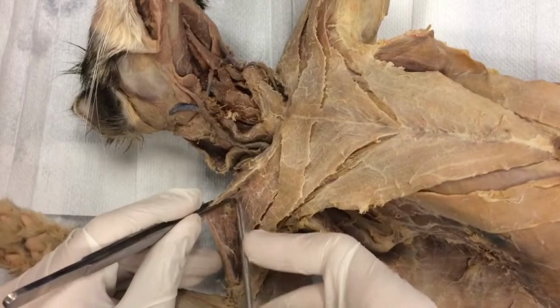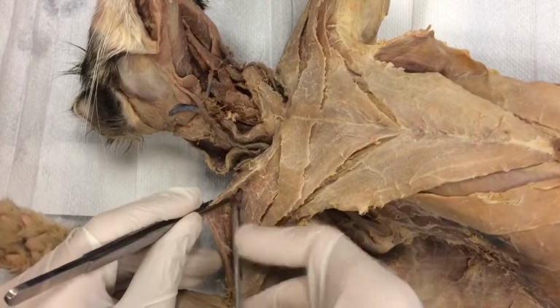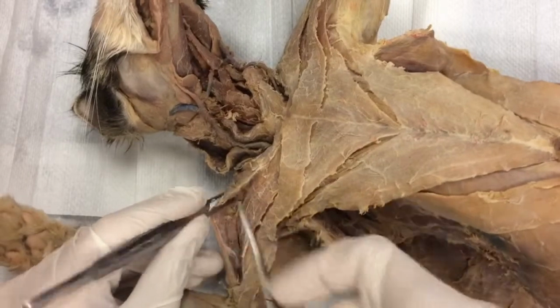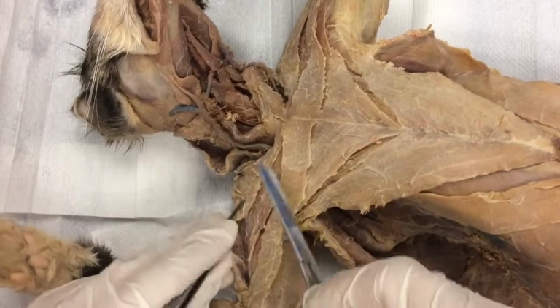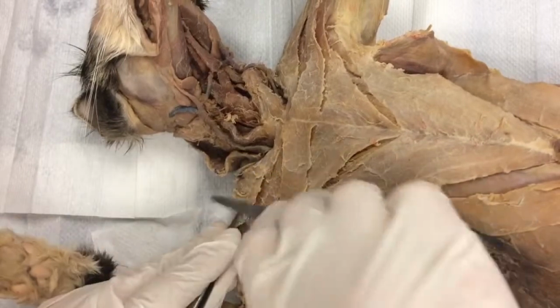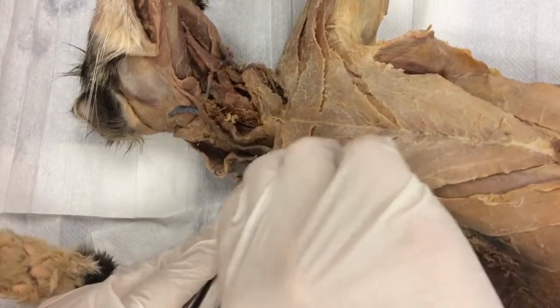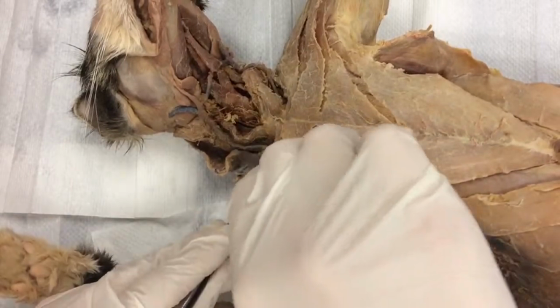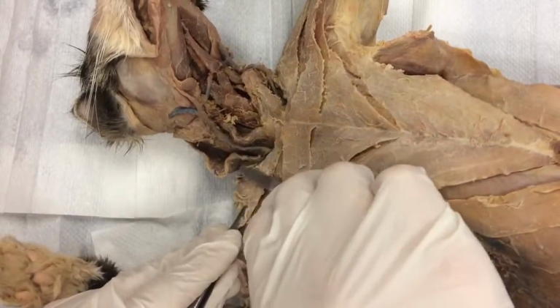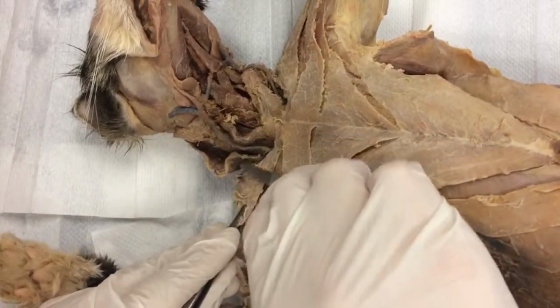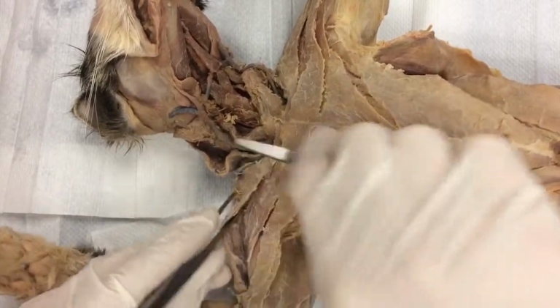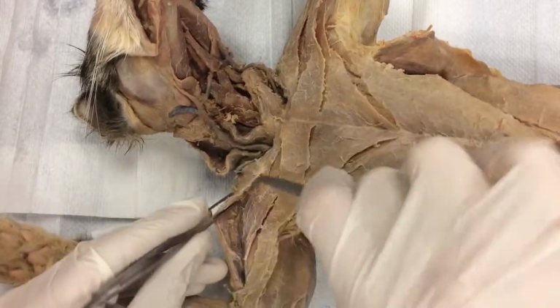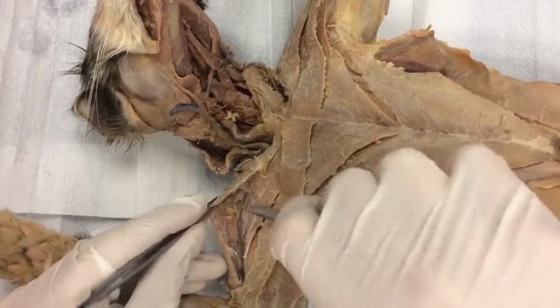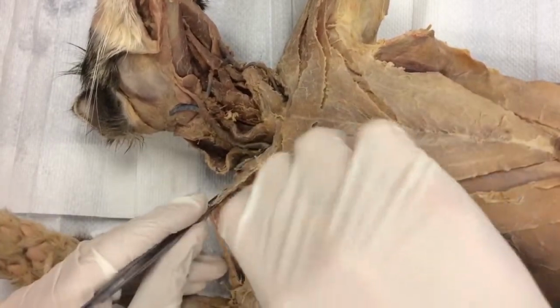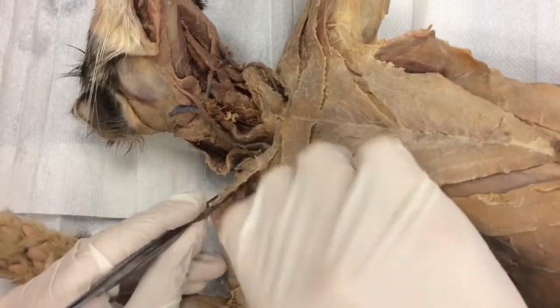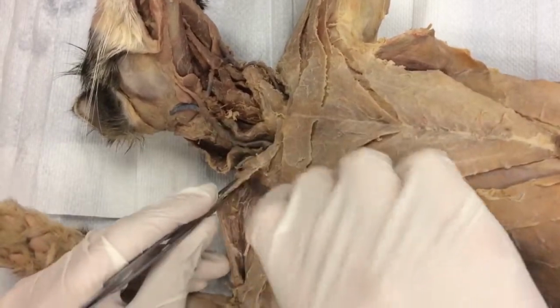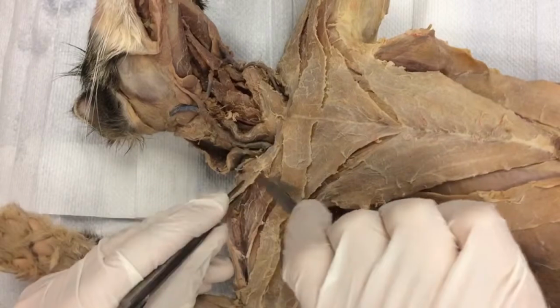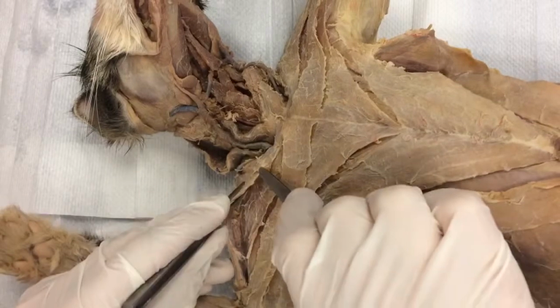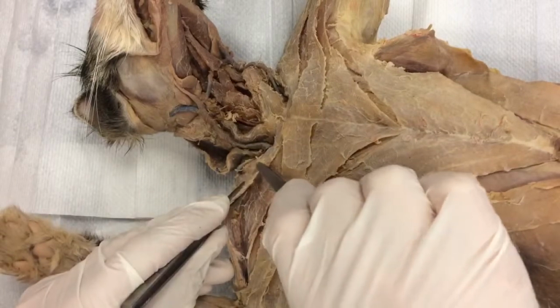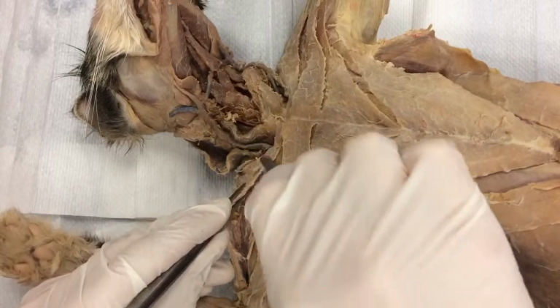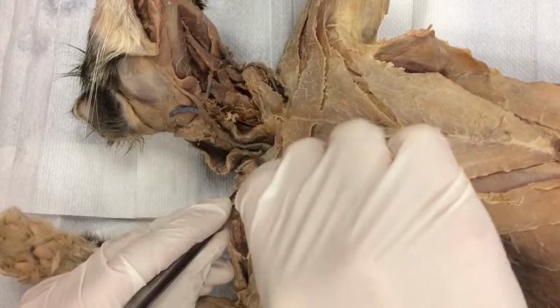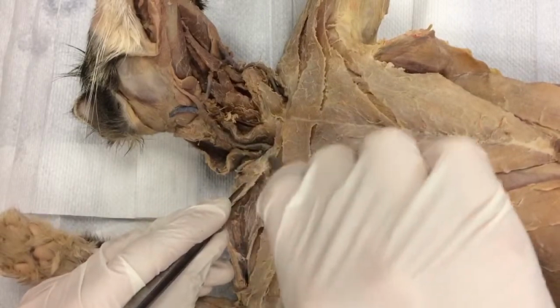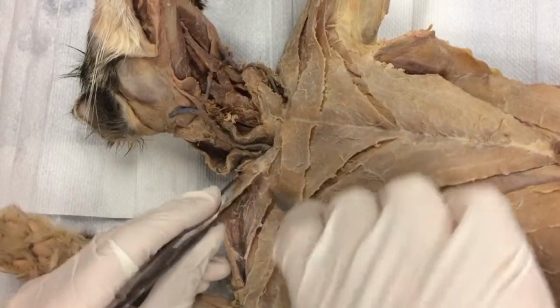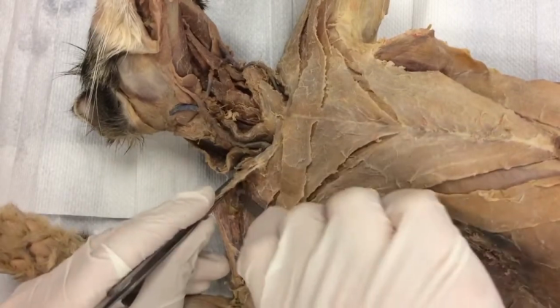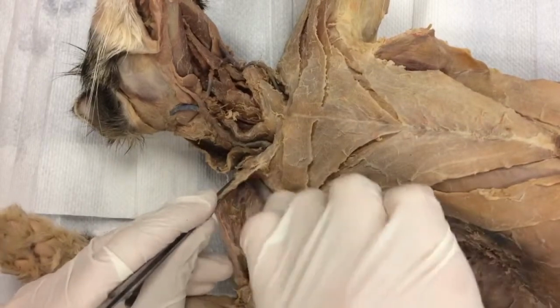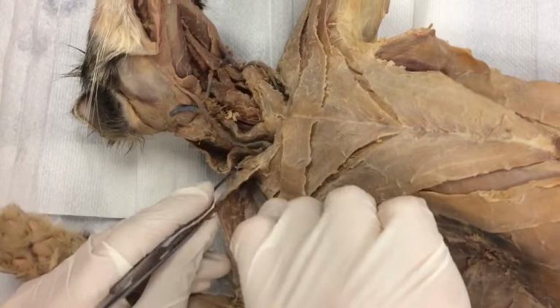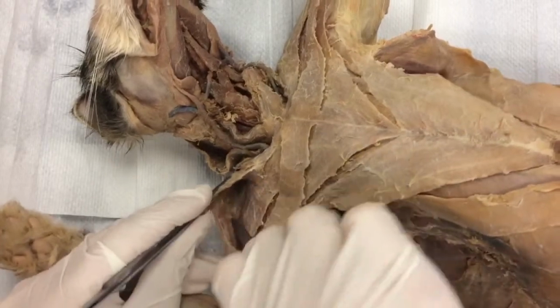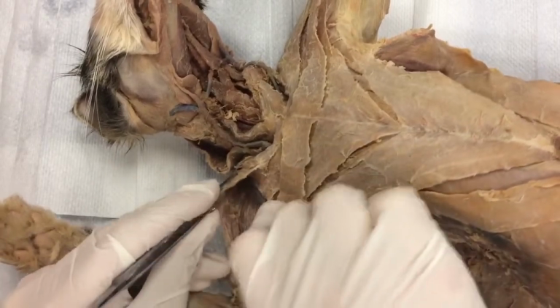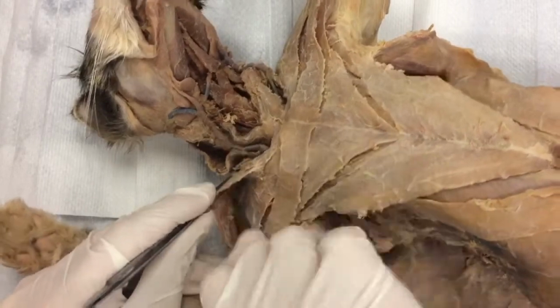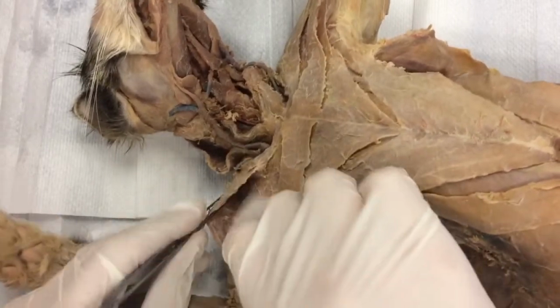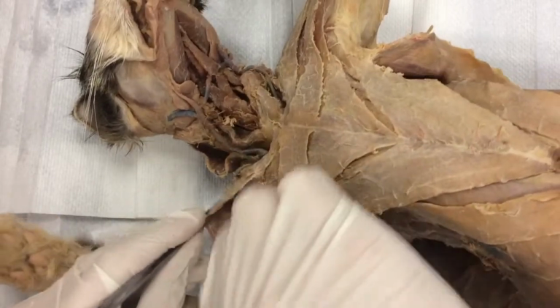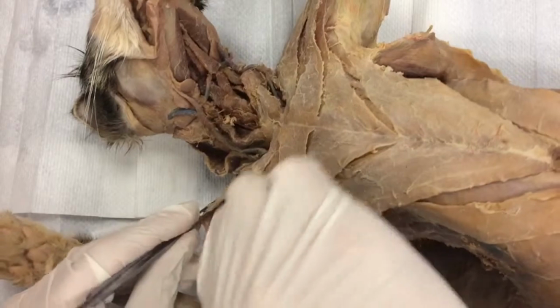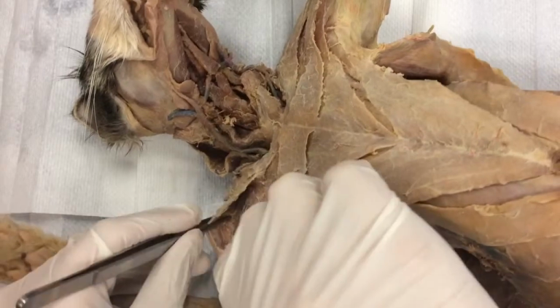I'm just going to keep going. This muscle is going to go all the way up into the throat area — it's going to be really super tight right here. We'll deal with that in a second. I'm just doing the easy part right now.